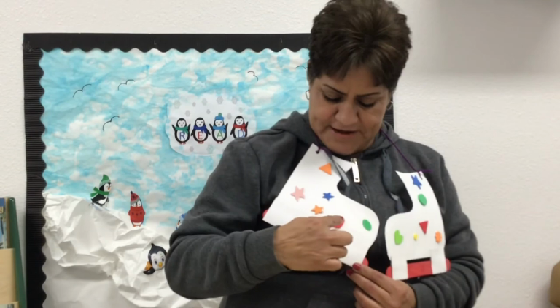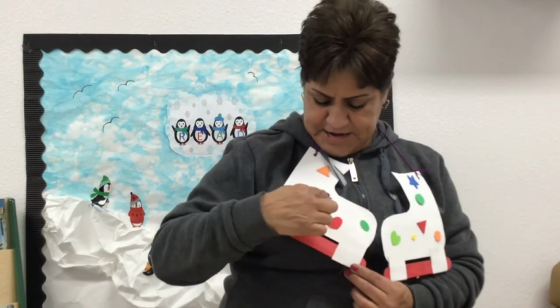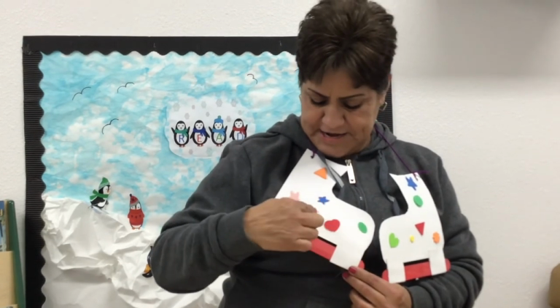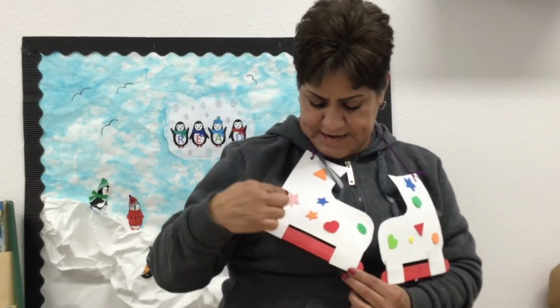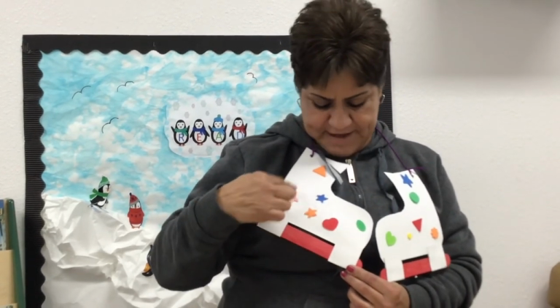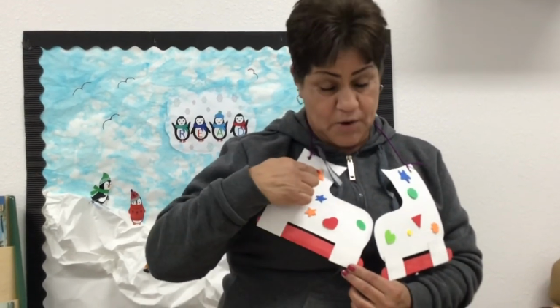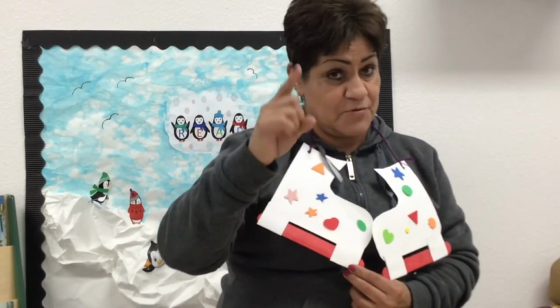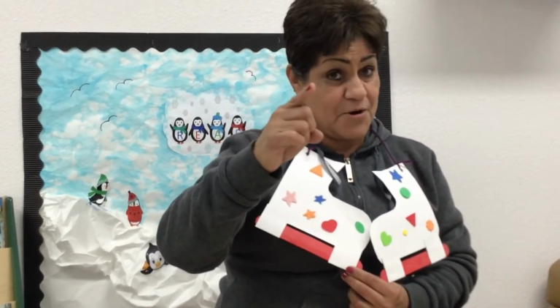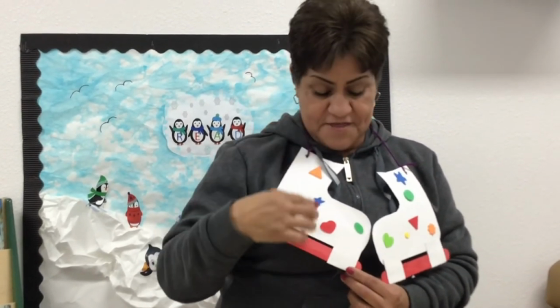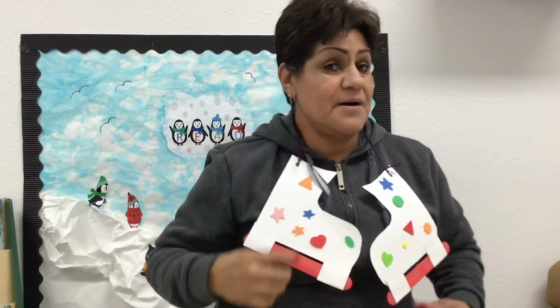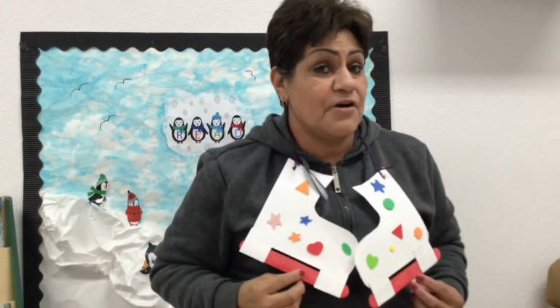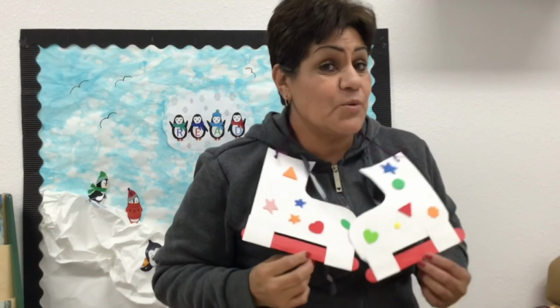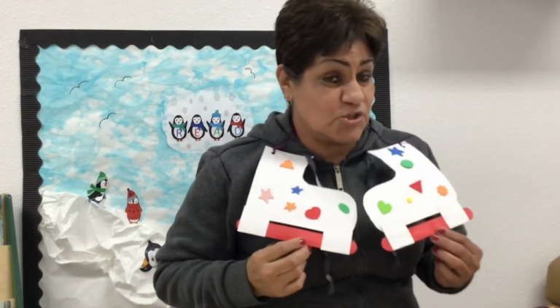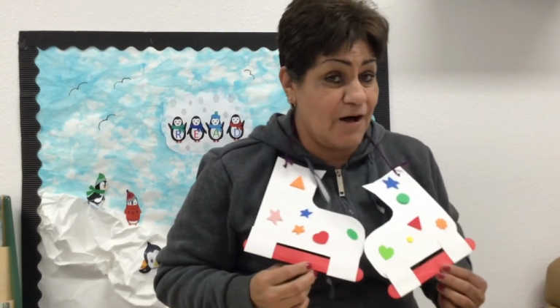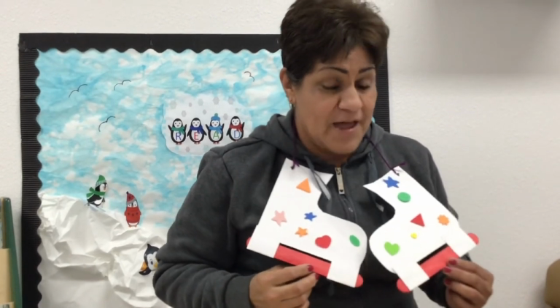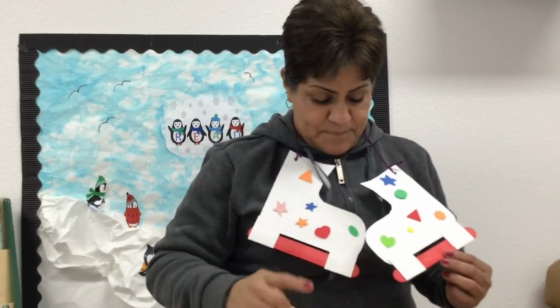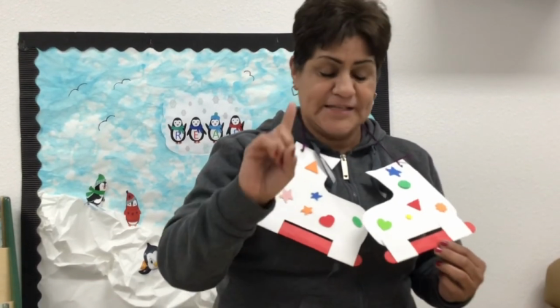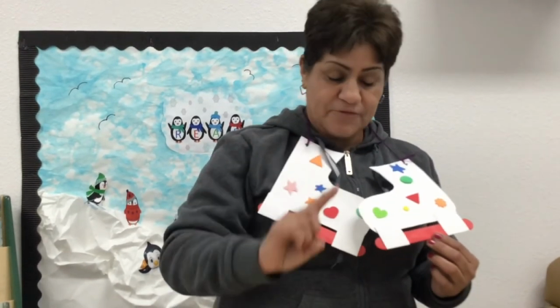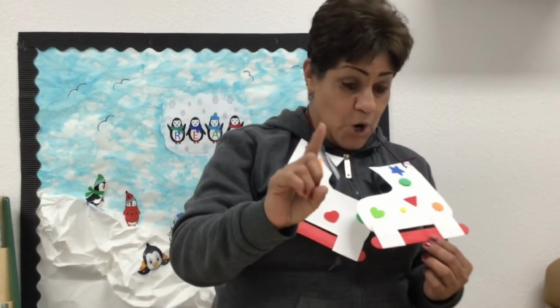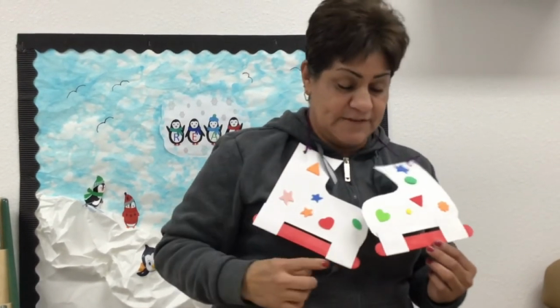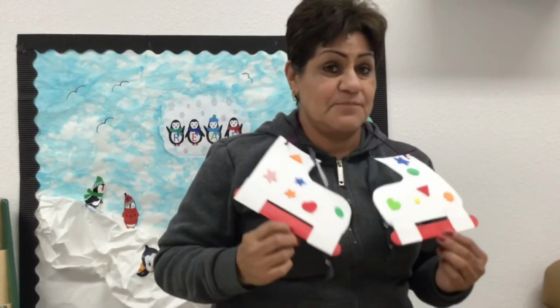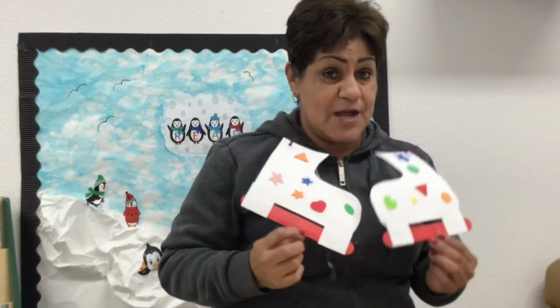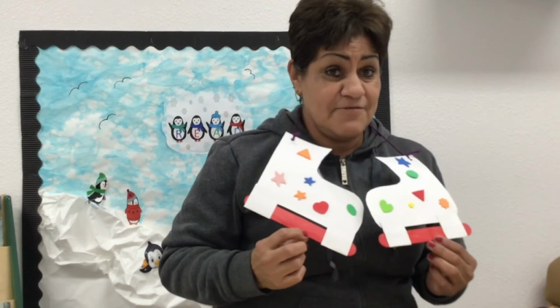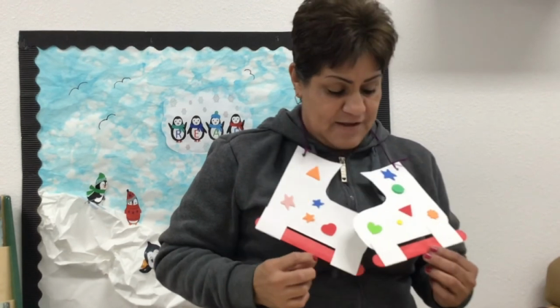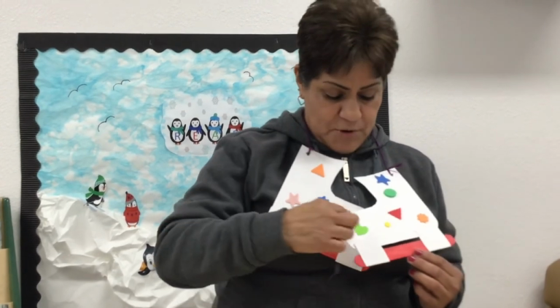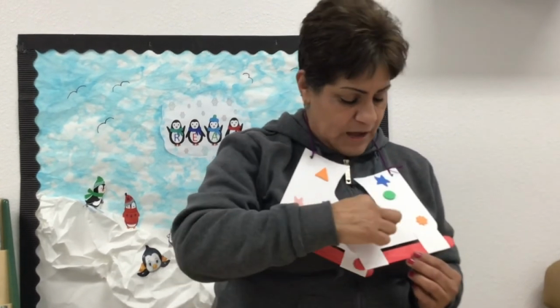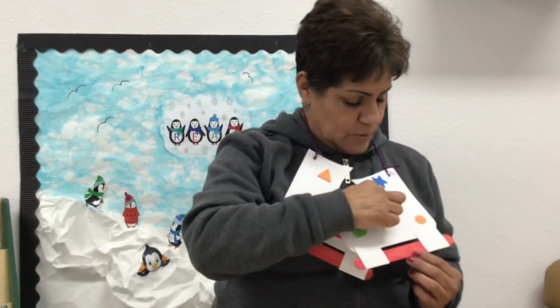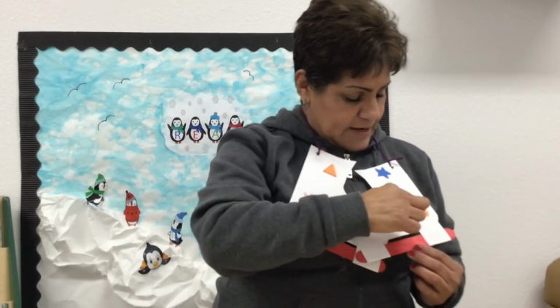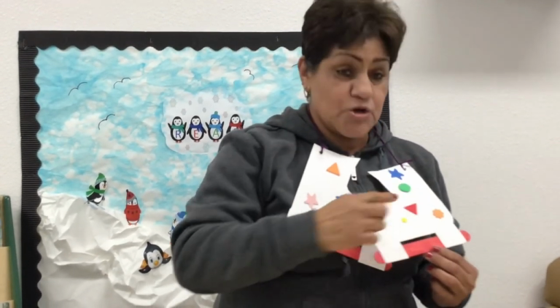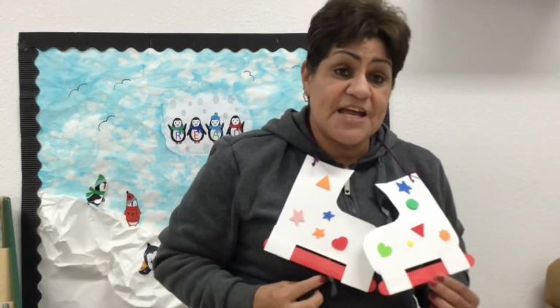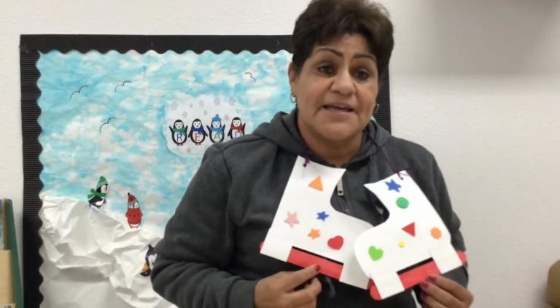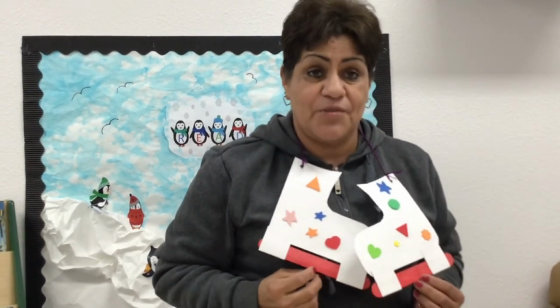Okay, now I've created my ice skates. Let me count my shapes — one, two, three, four, five, six, seven, eight, nine, ten, eleven, twelve. Remember this month our number was twelve. Work from home and see if you could be creative, and if you know how to name your shapes and count them.